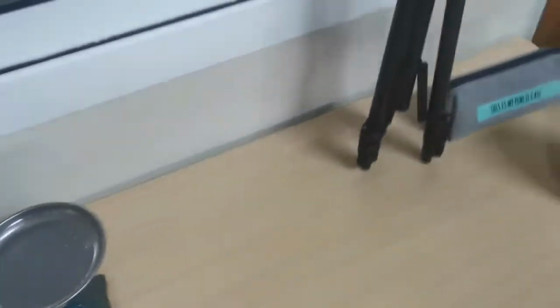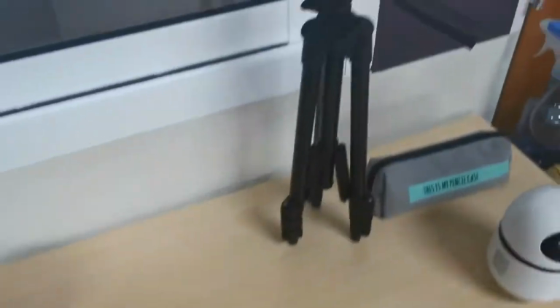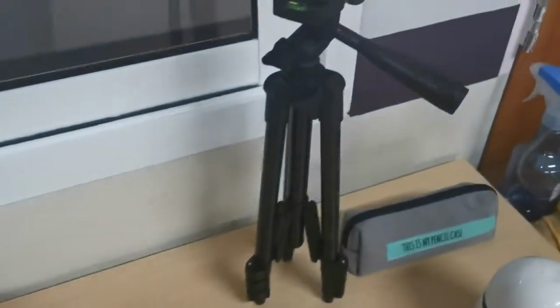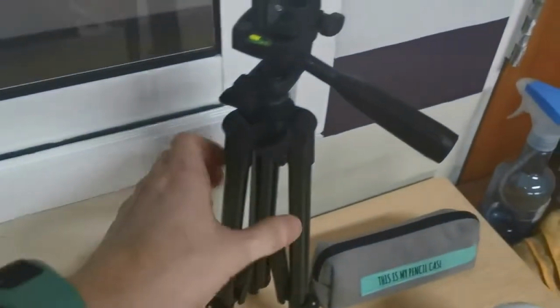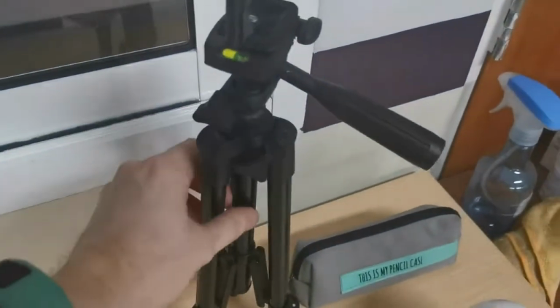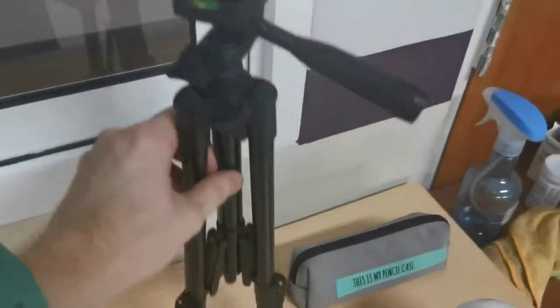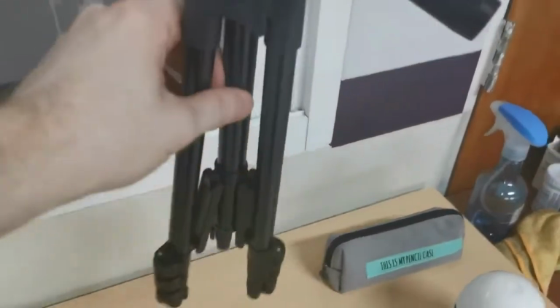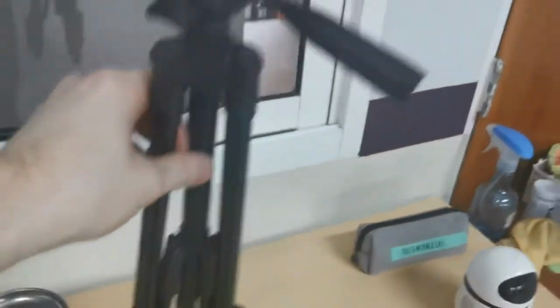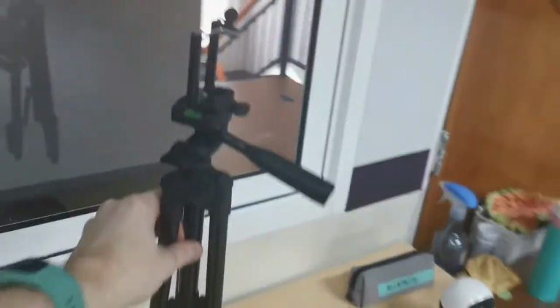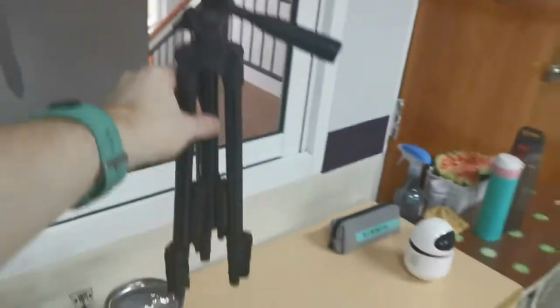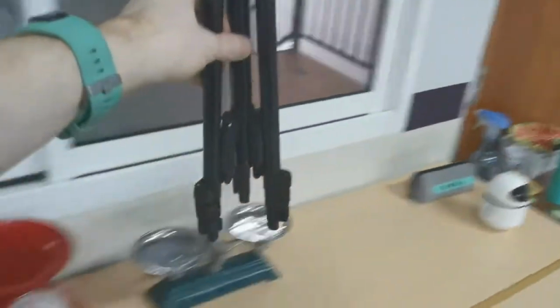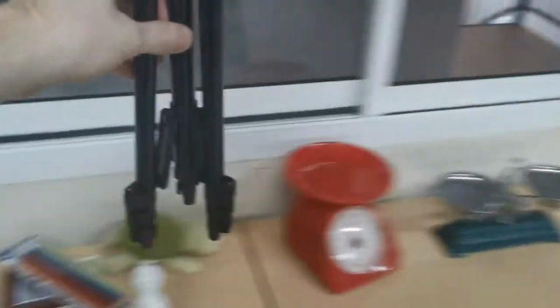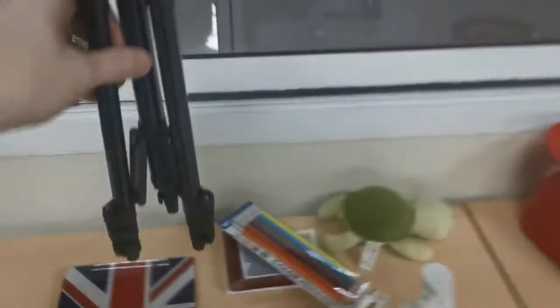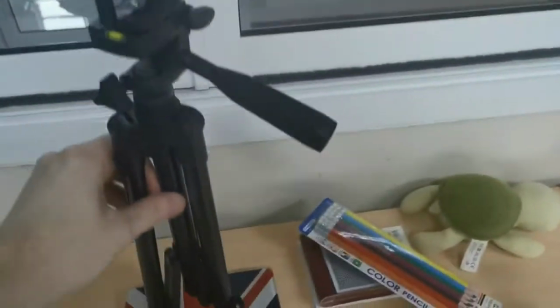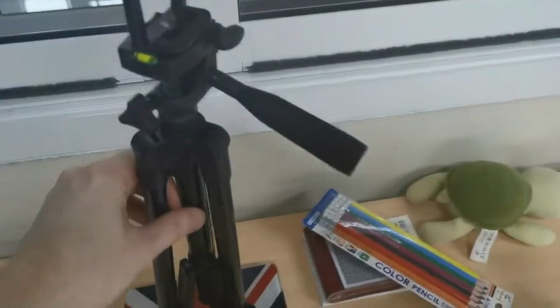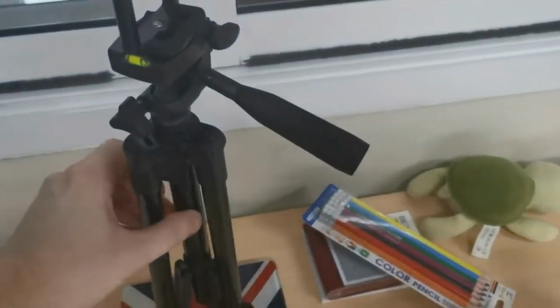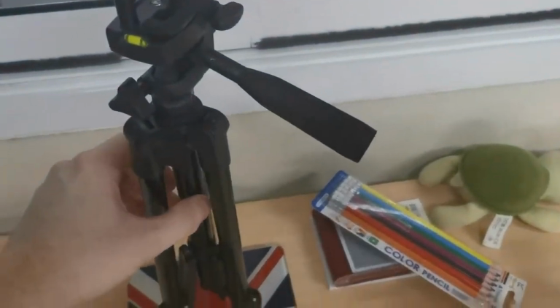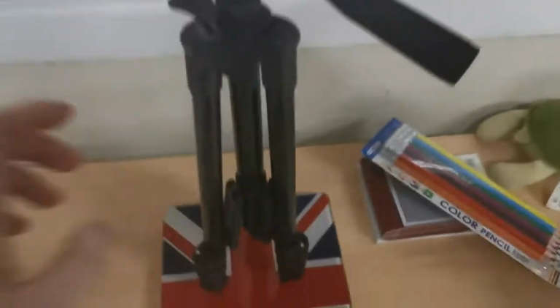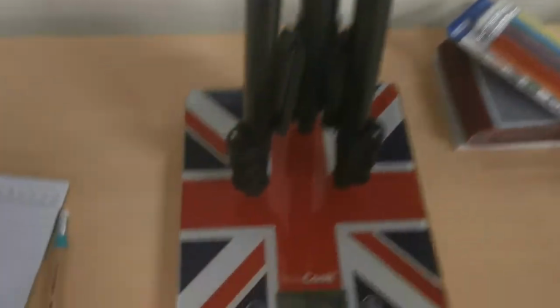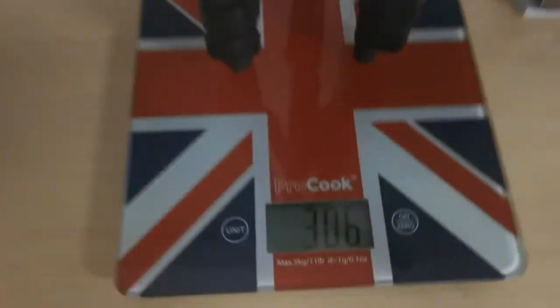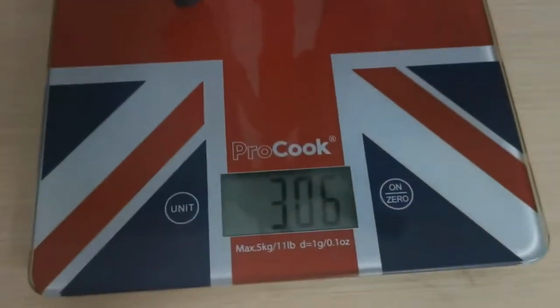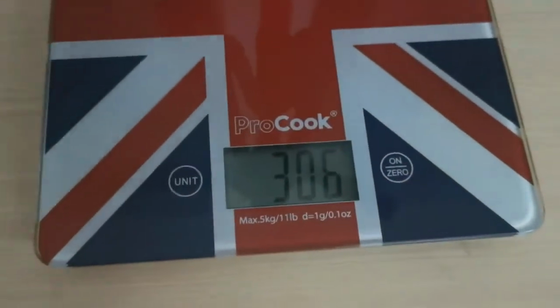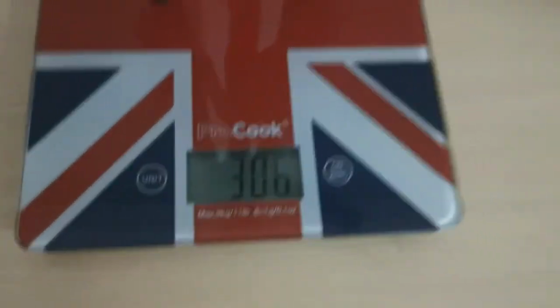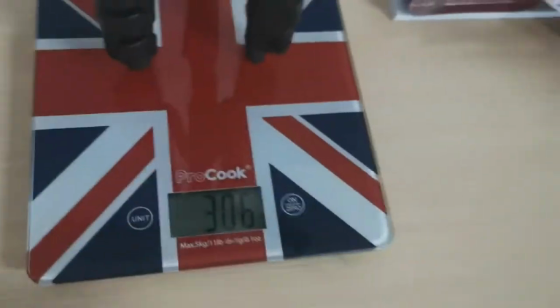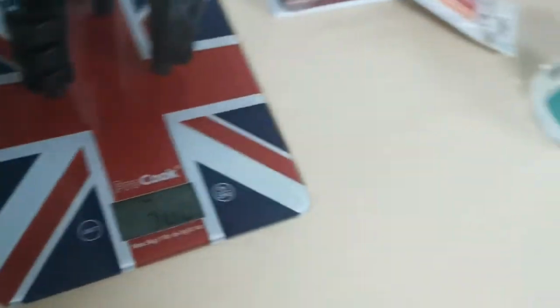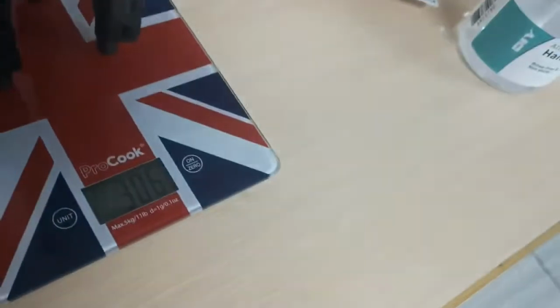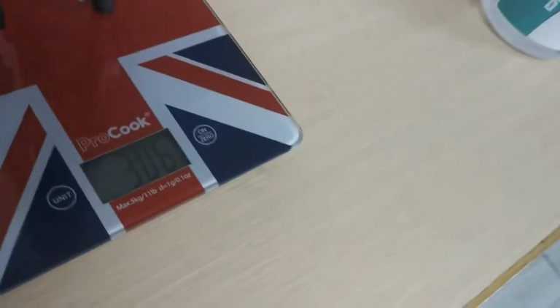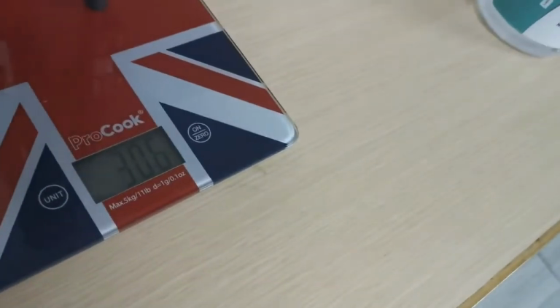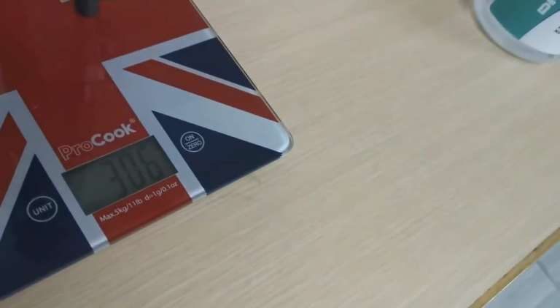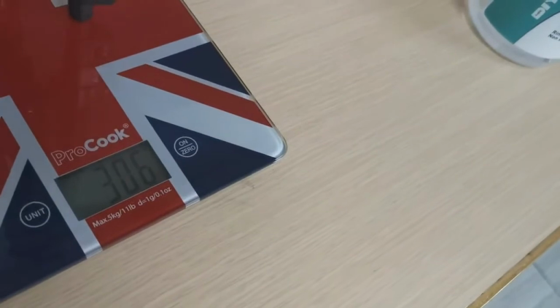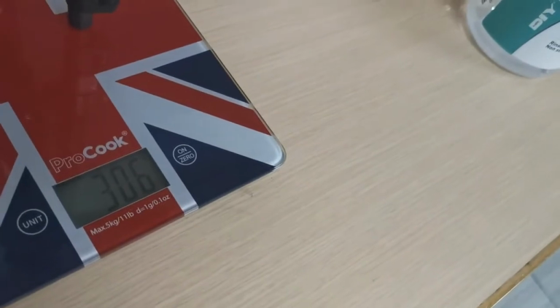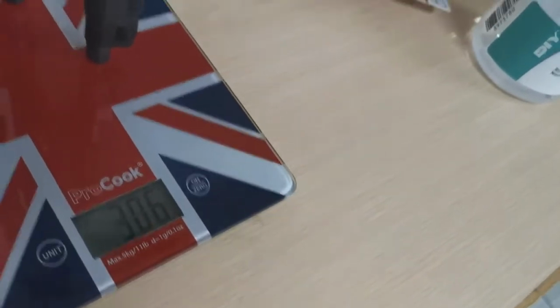Next we're going to weigh the tripod for the camera. Let's put this on — this is a little bit lighter. The tripod is 306 grams.